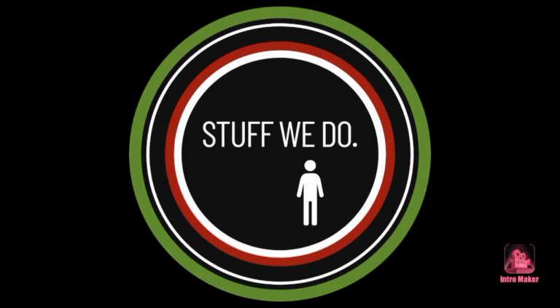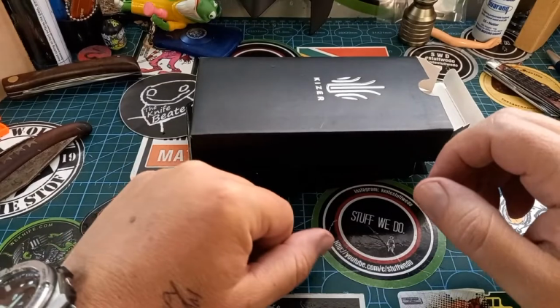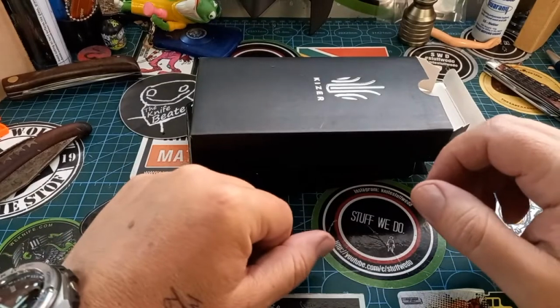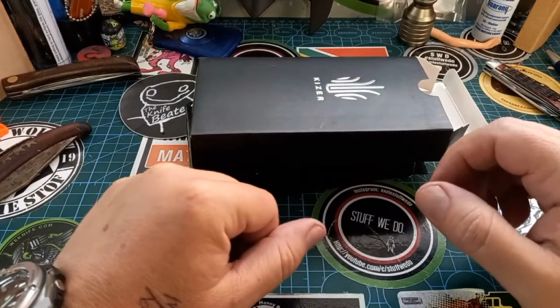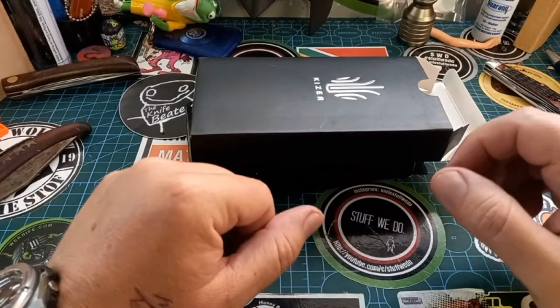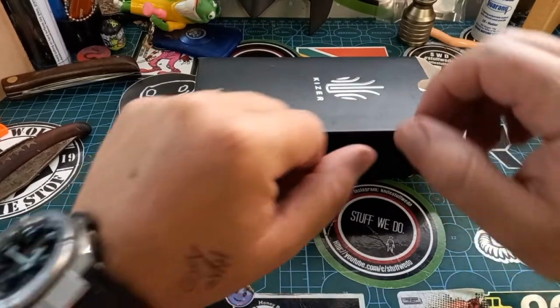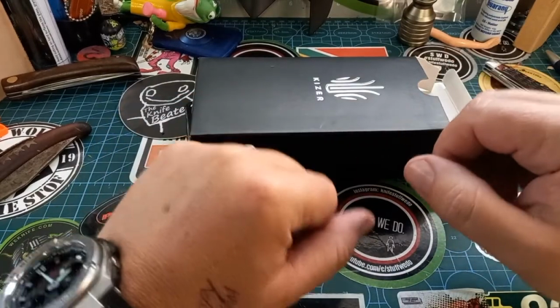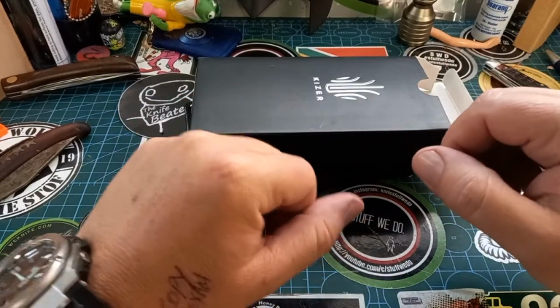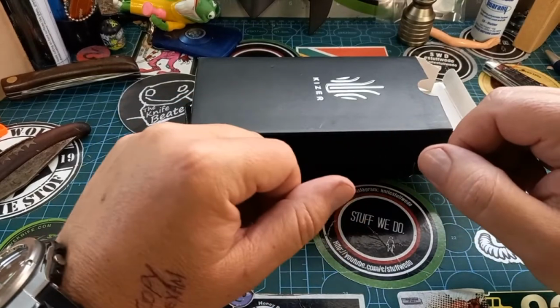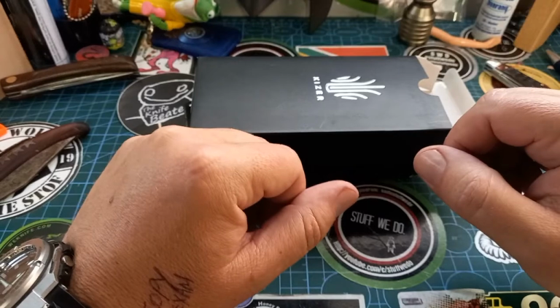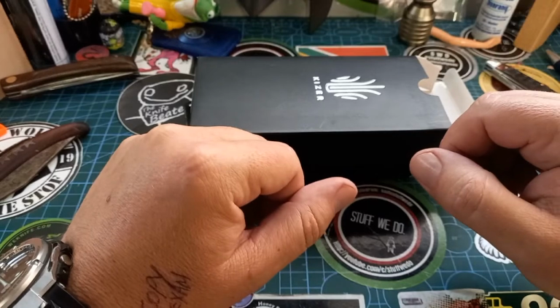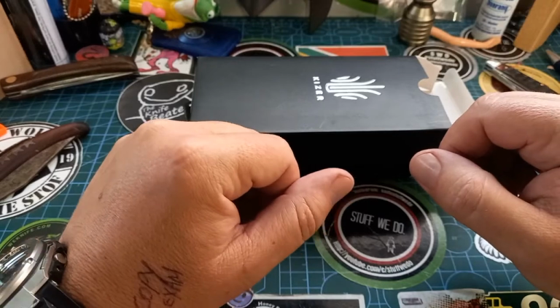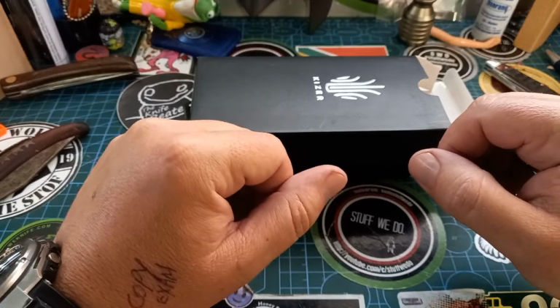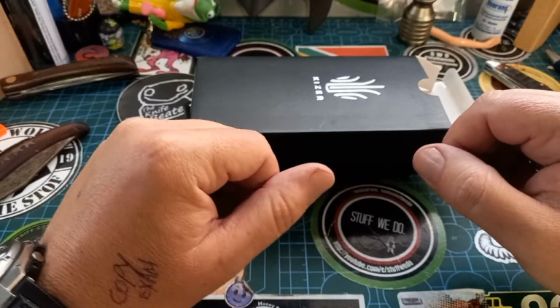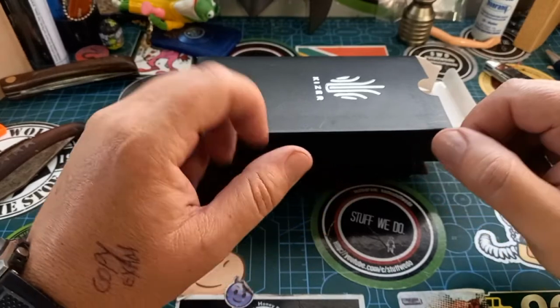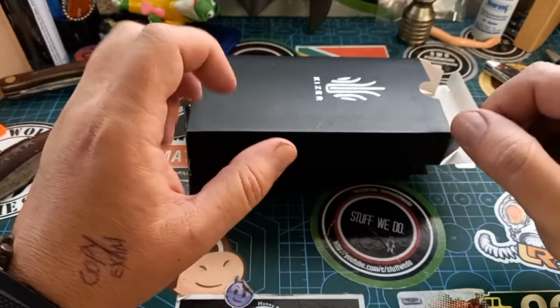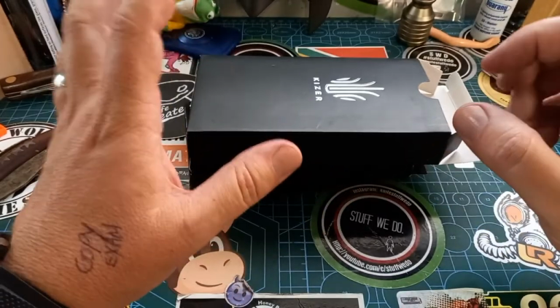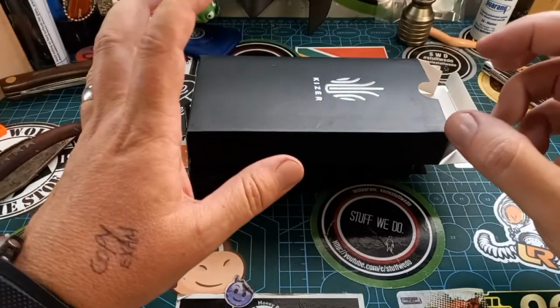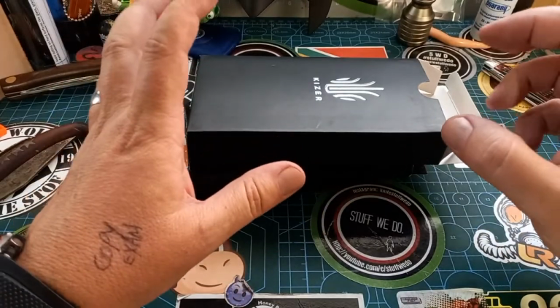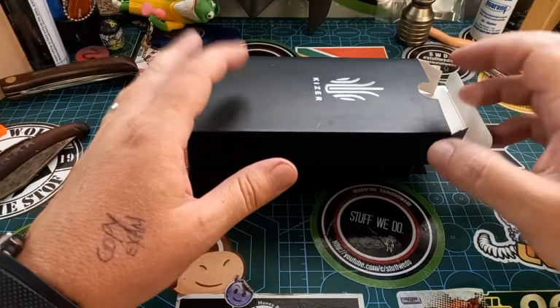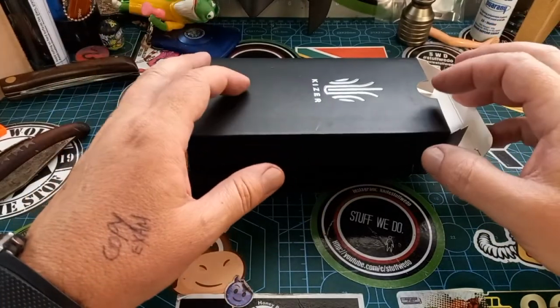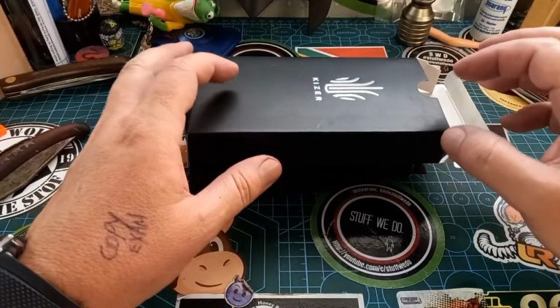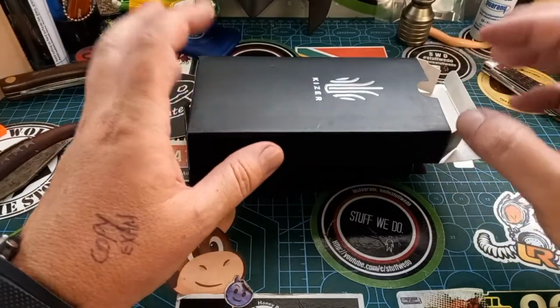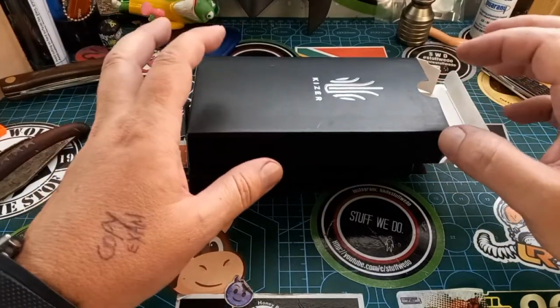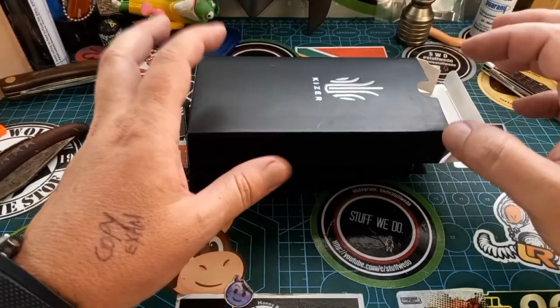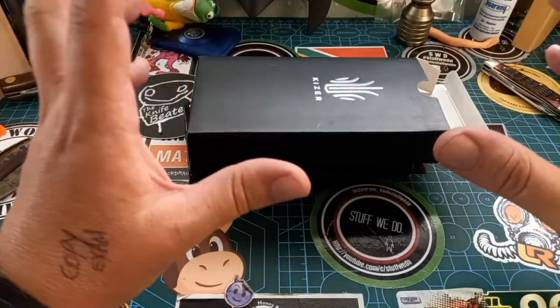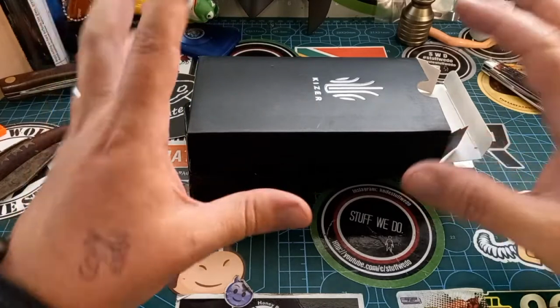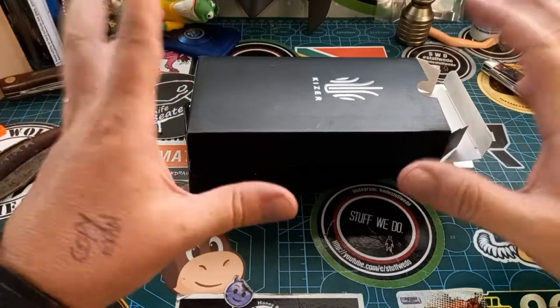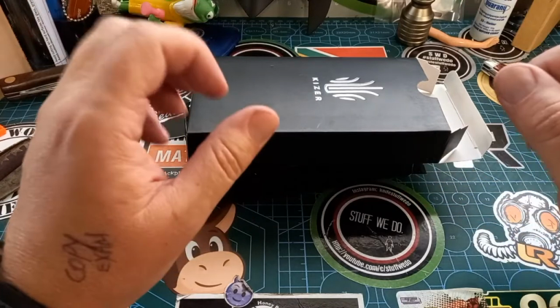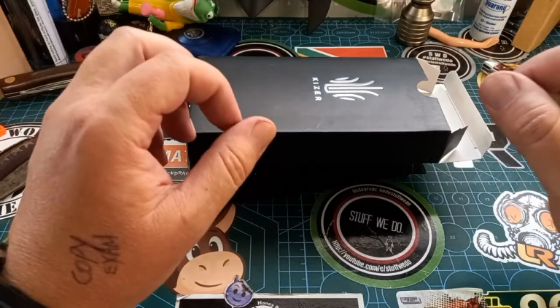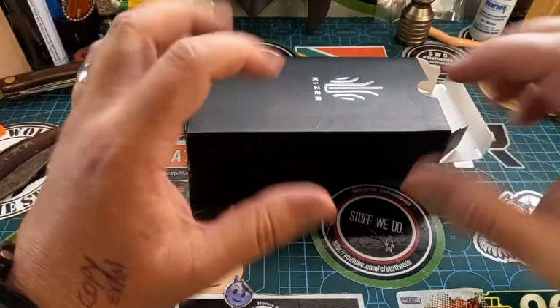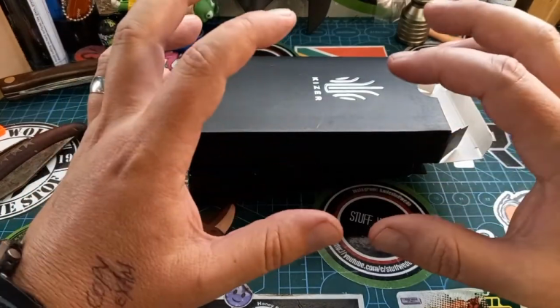Good day world and welcome back to Stuff We Do, where we do all the knife stuff — knife reviews, knife tests, knife modifications, and outdoor stuff with knives. I got this package in today and this thing is fantastic and I really want to share it with you immediately.